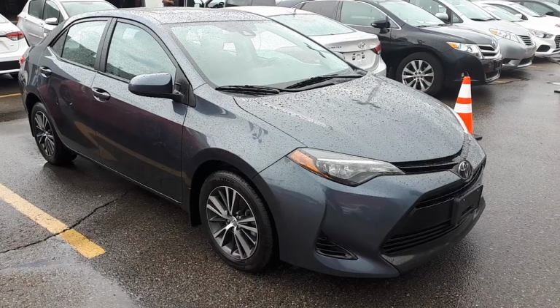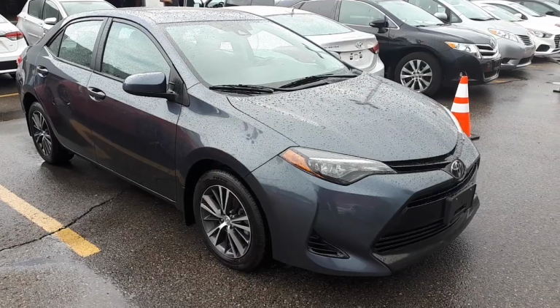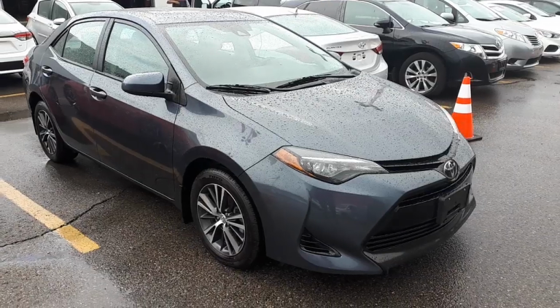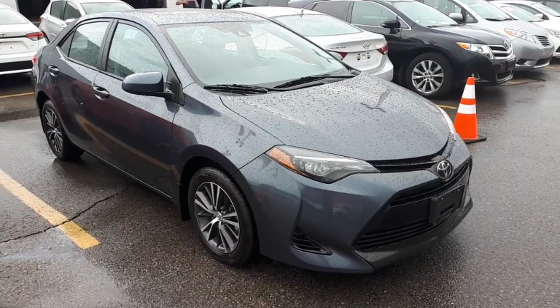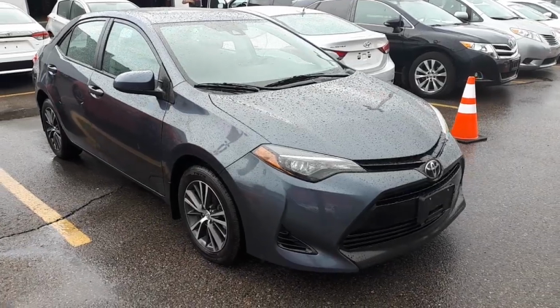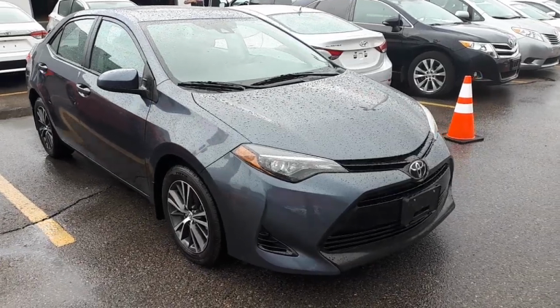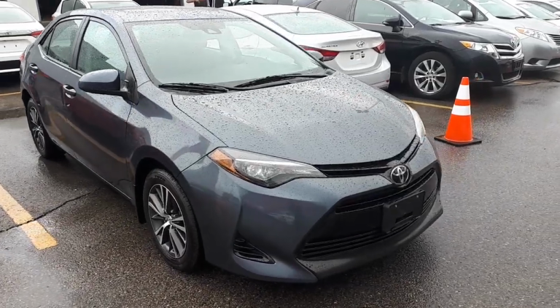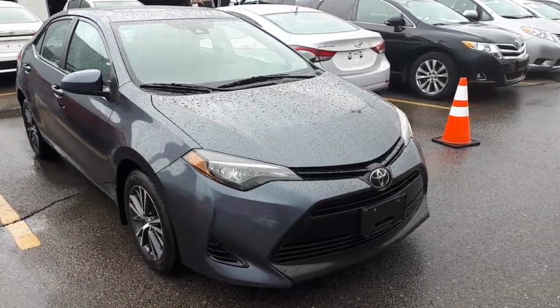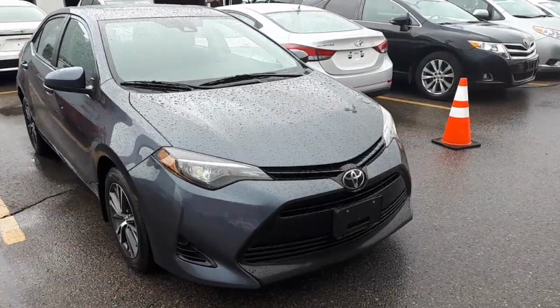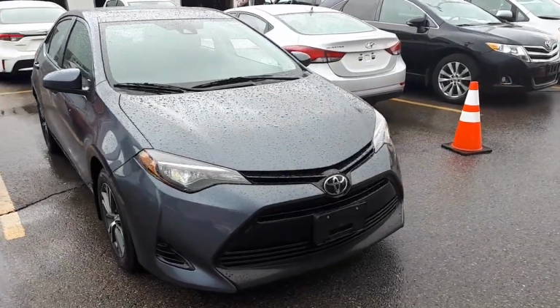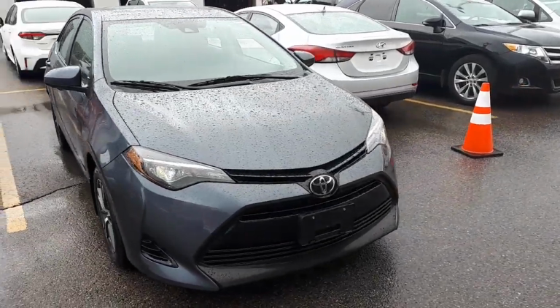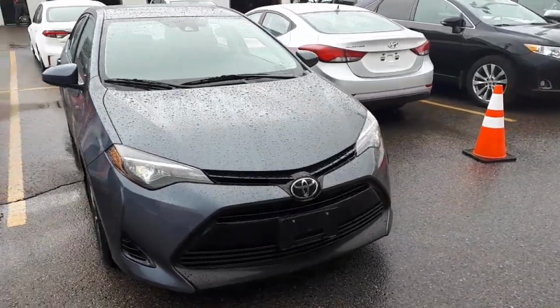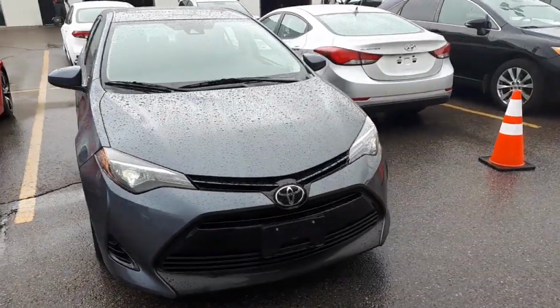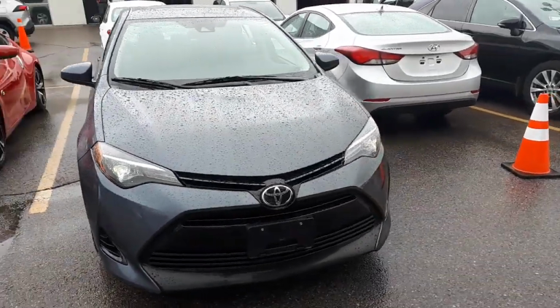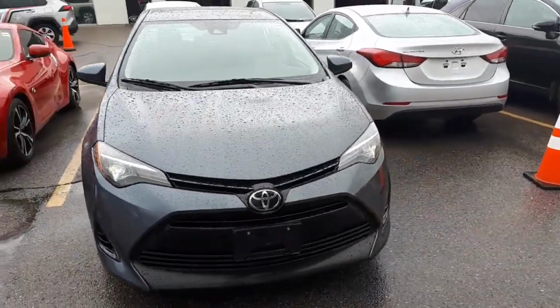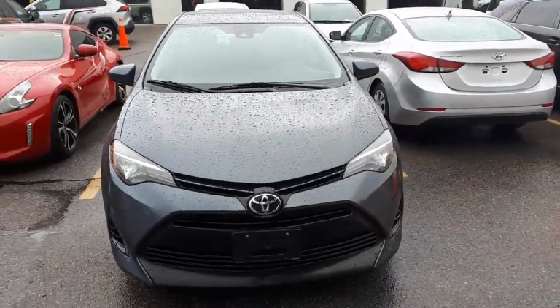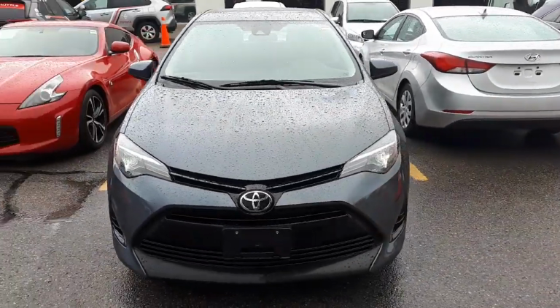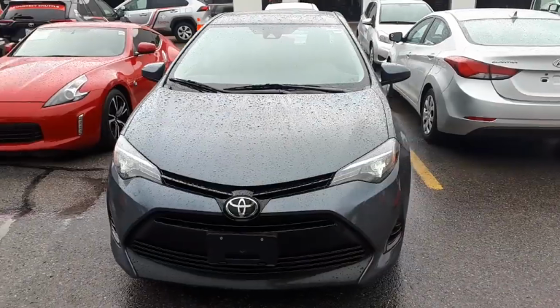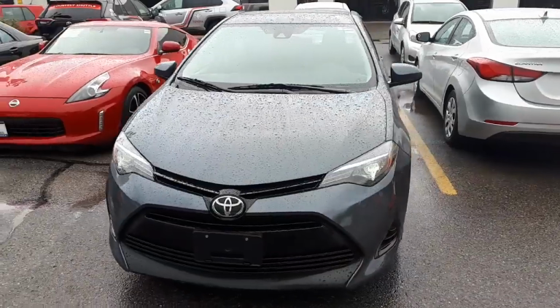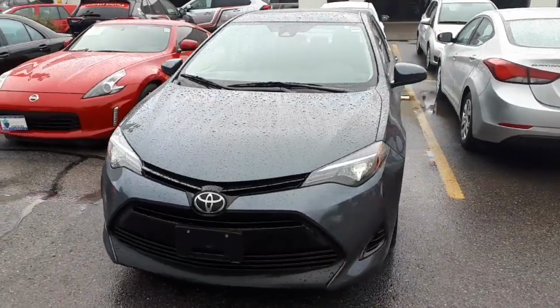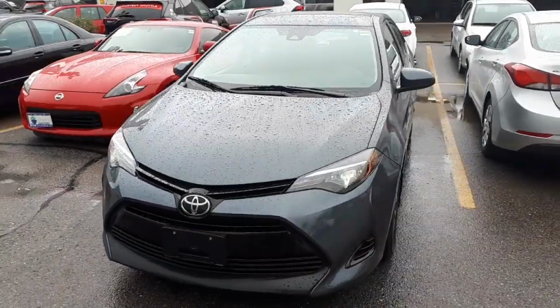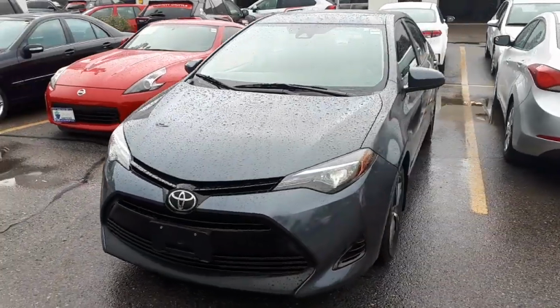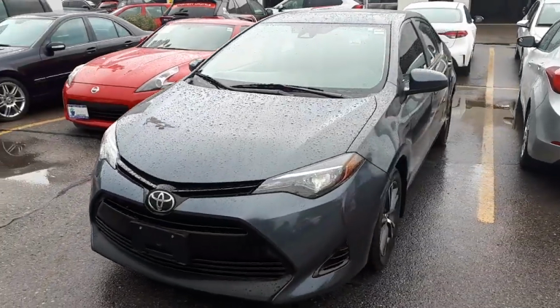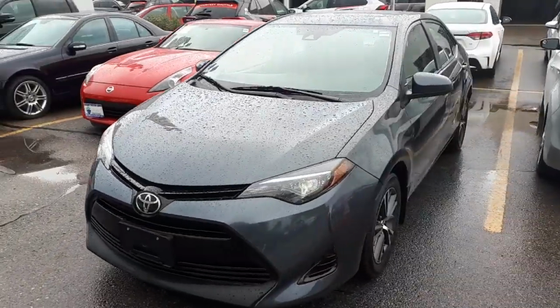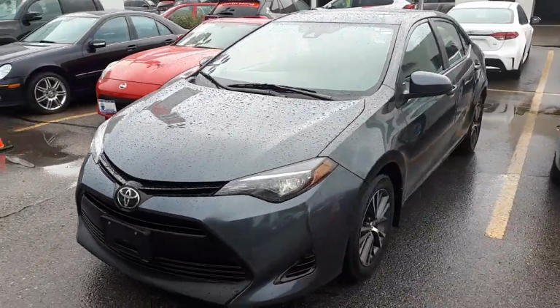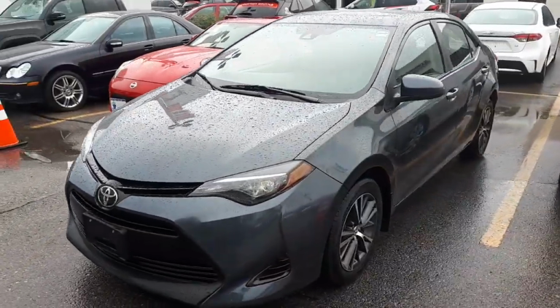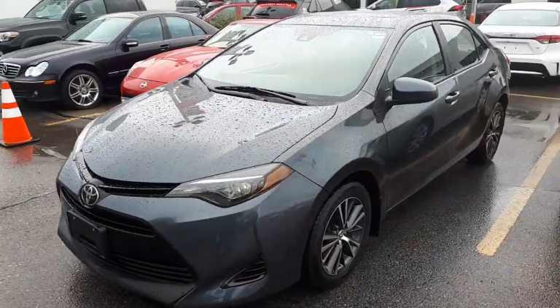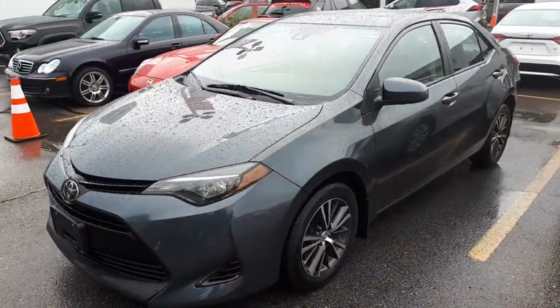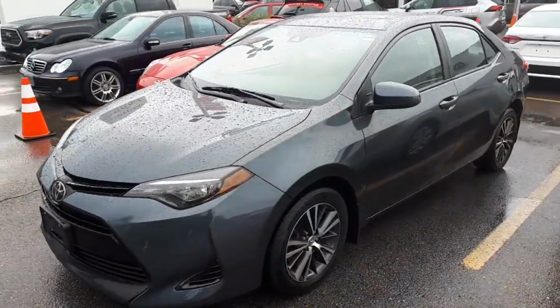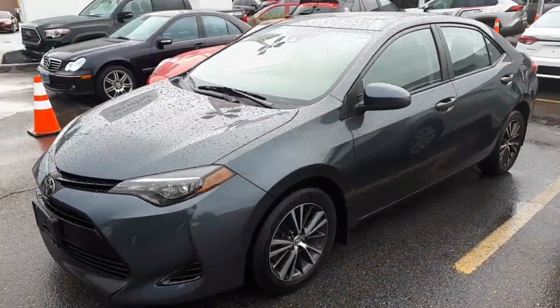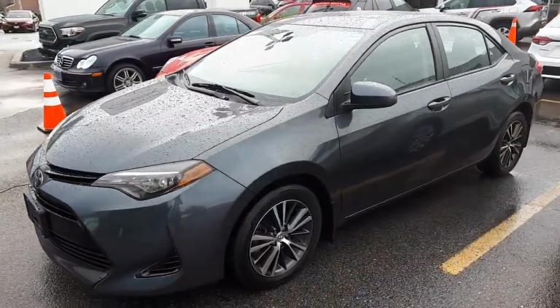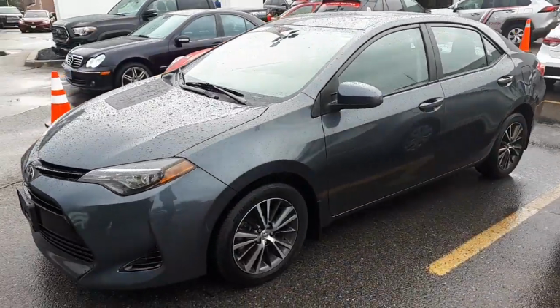Here at Bromel Toyota we have a Shield certified accident-free 2018 Toyota Corolla SE. Now let's take a look at some of the features.